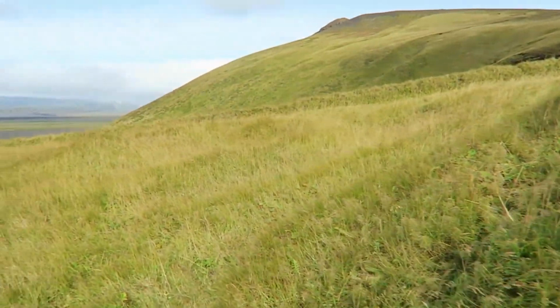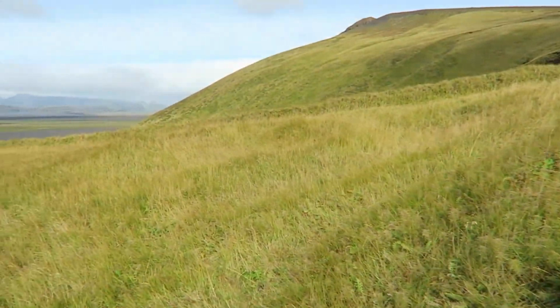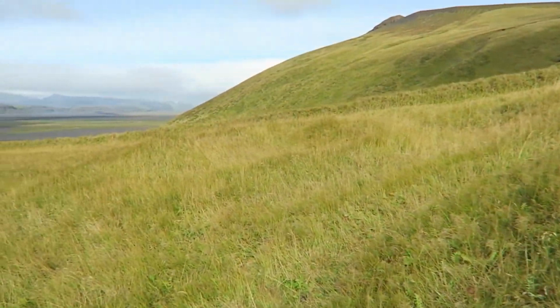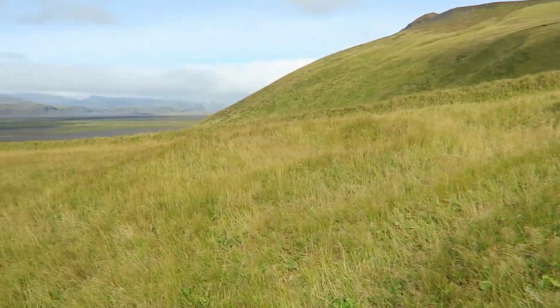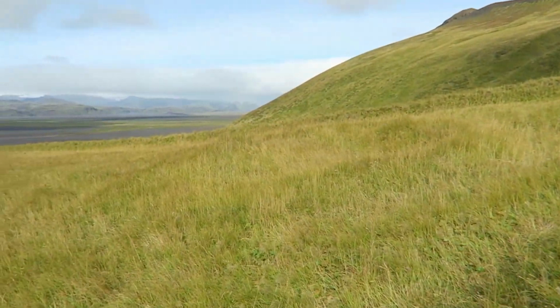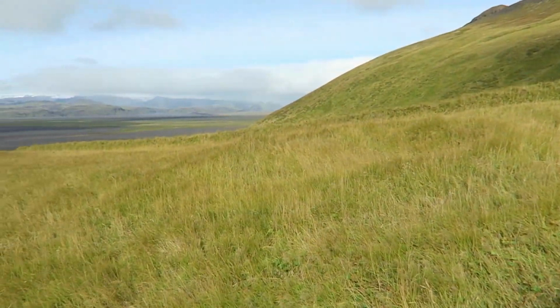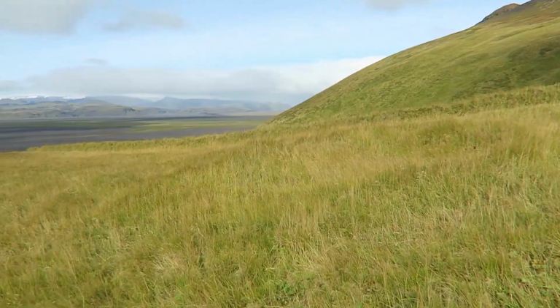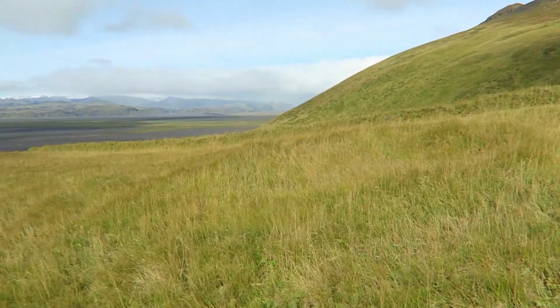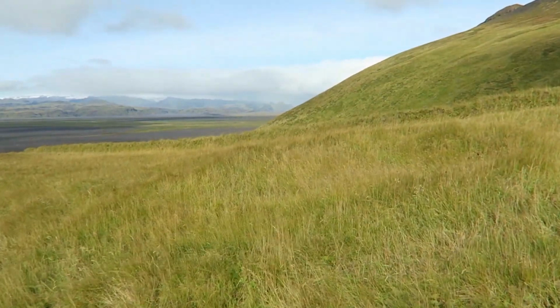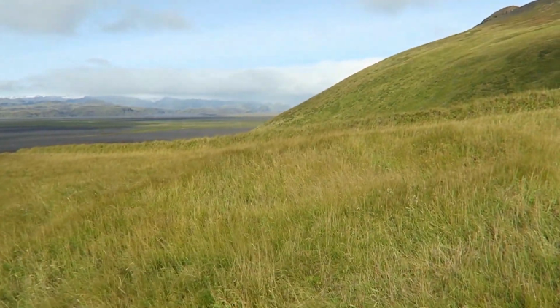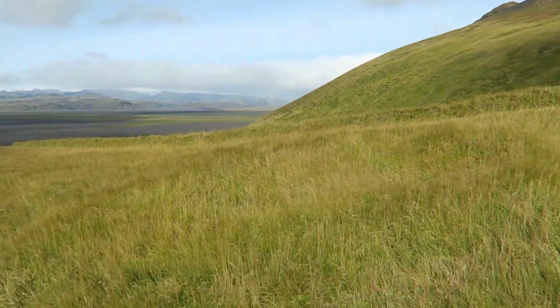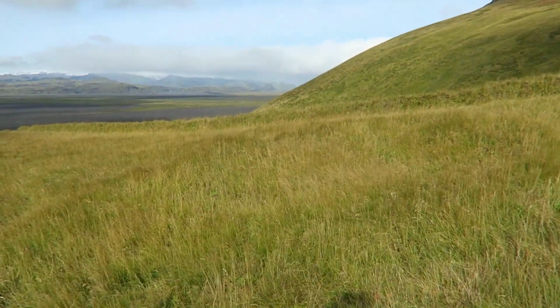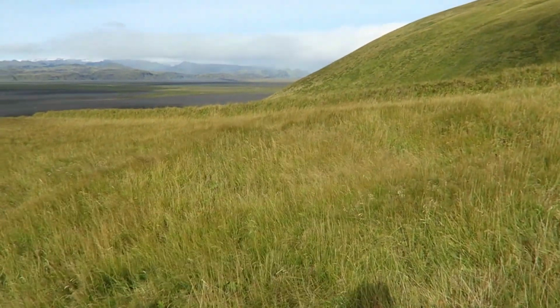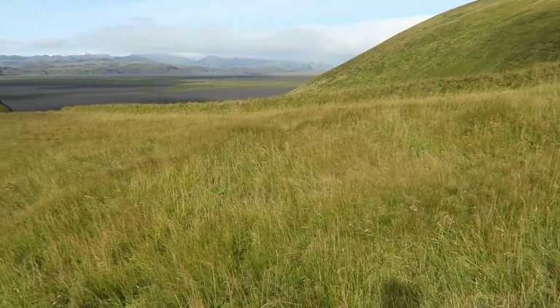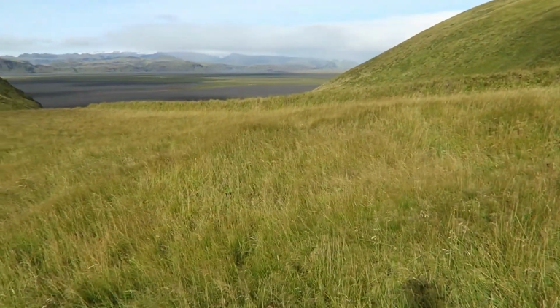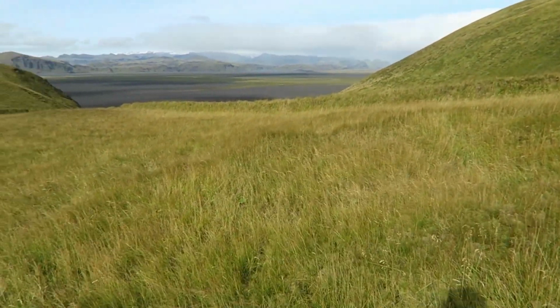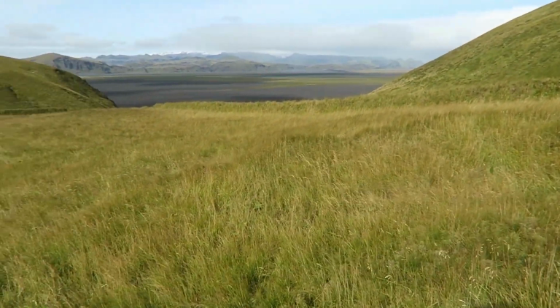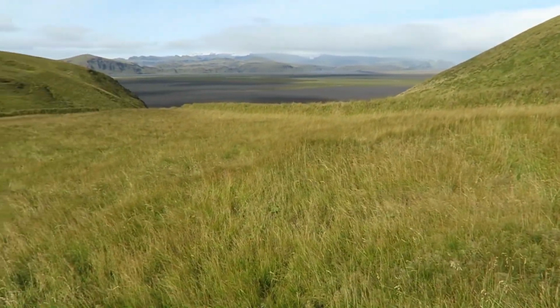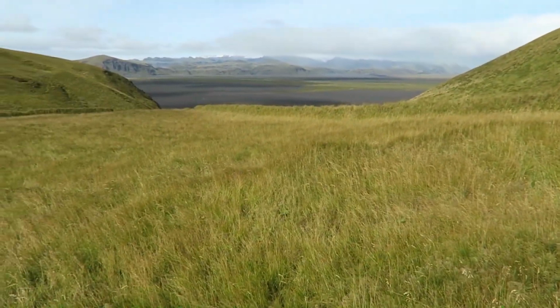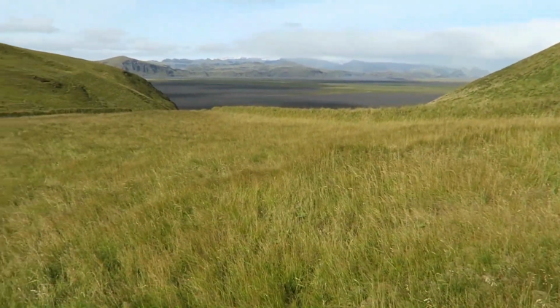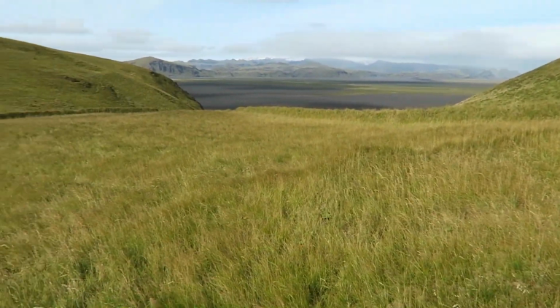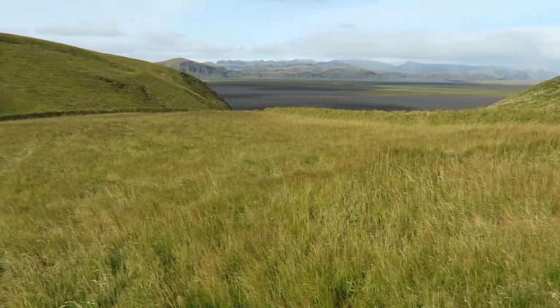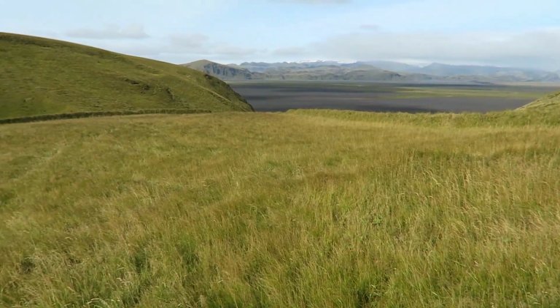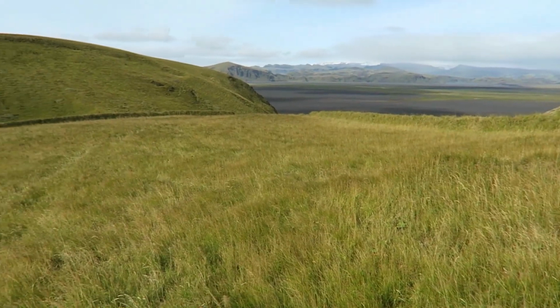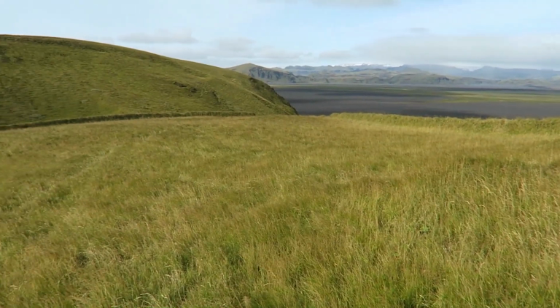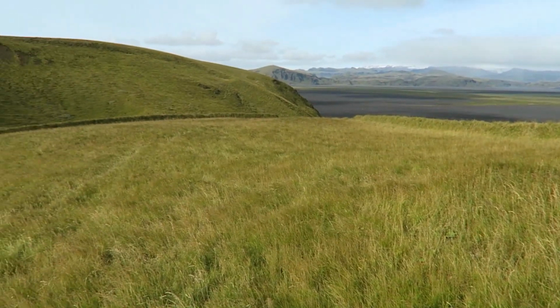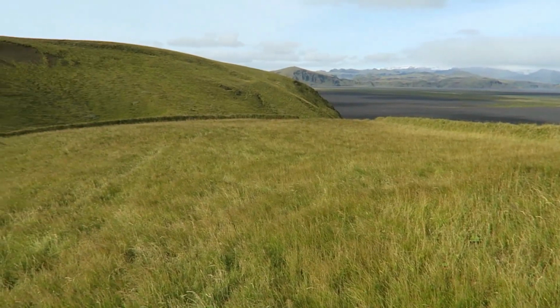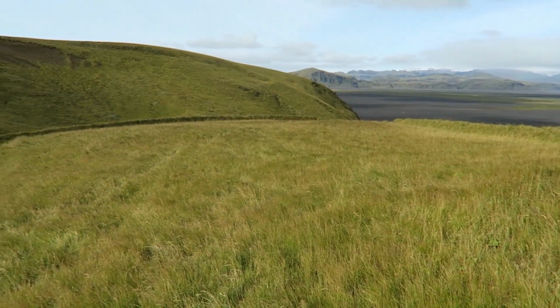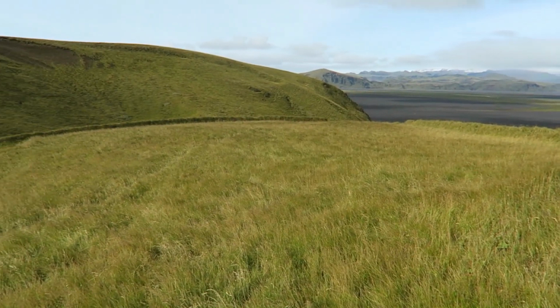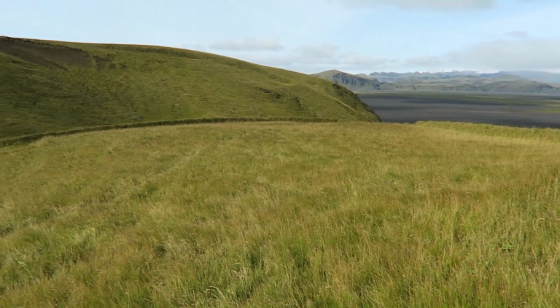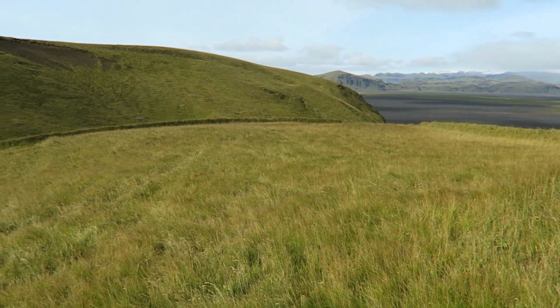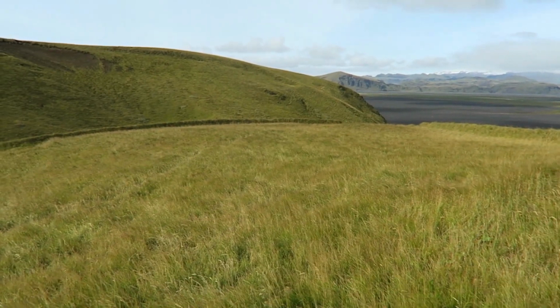So maybe this was just someone's front yard — imagine mowing the lawn out here with this view!